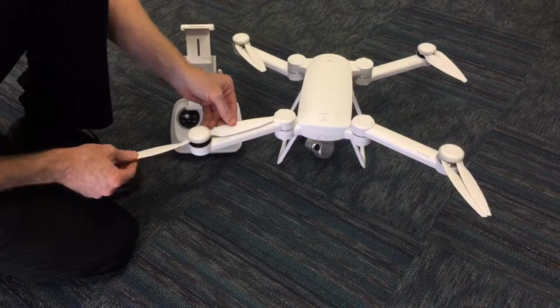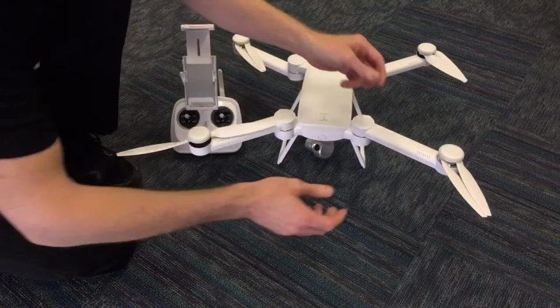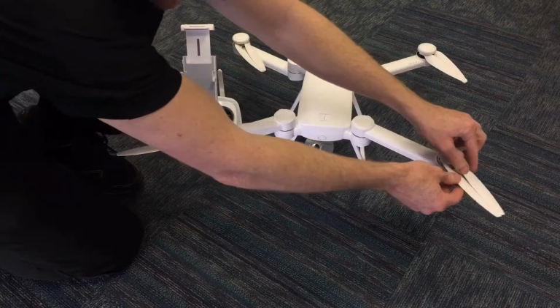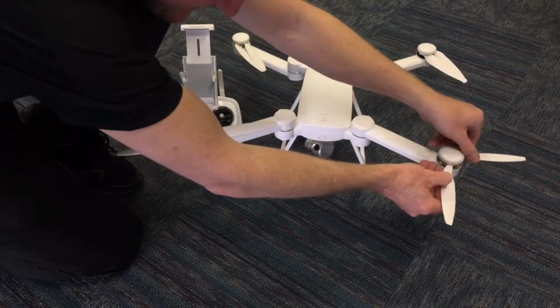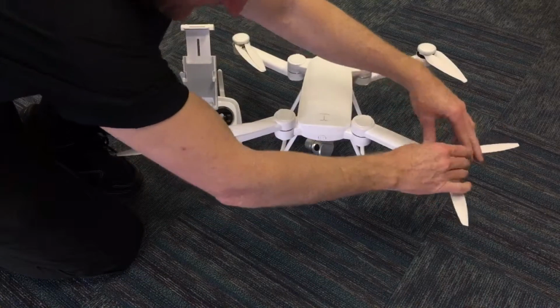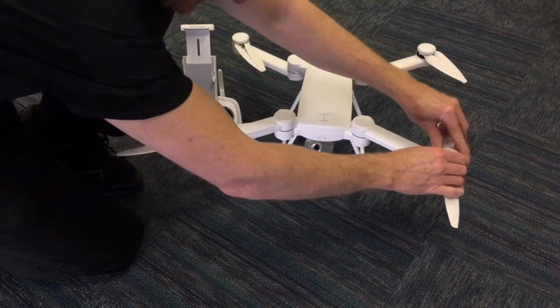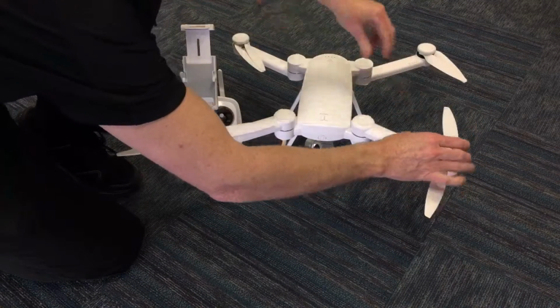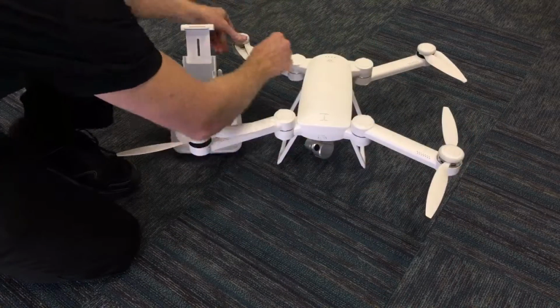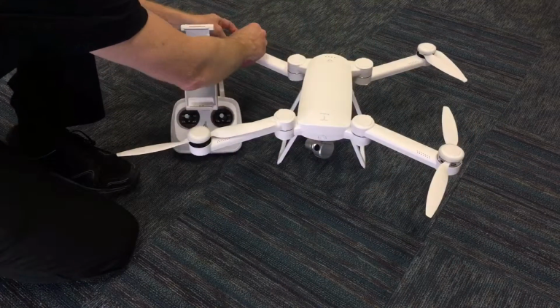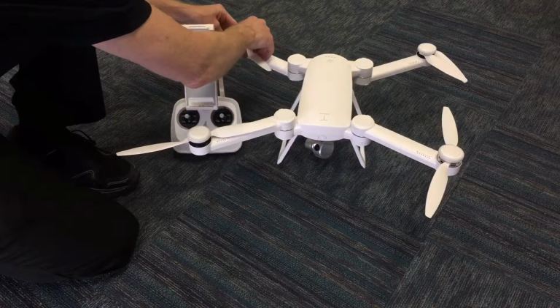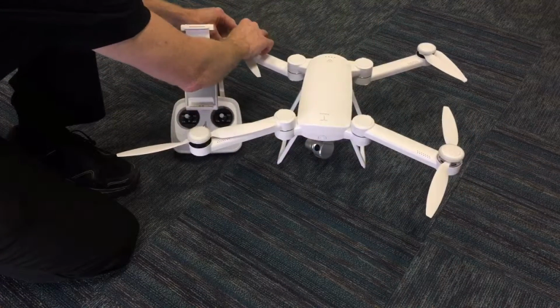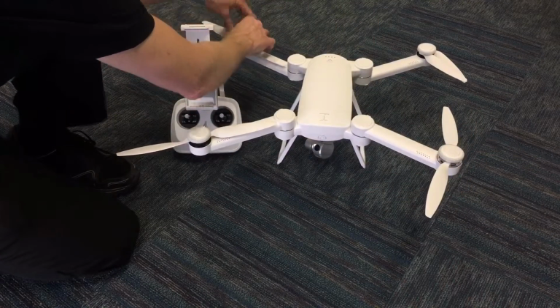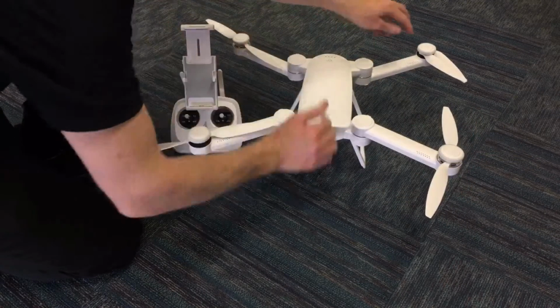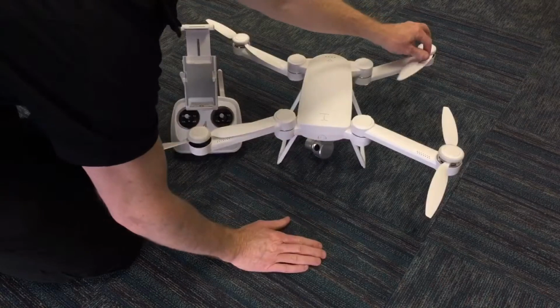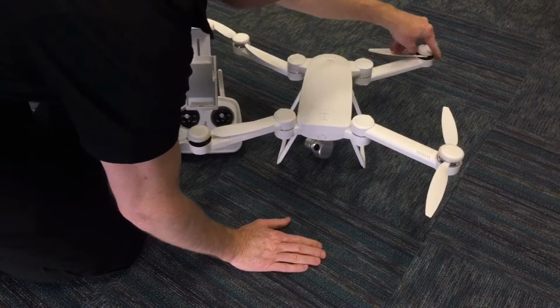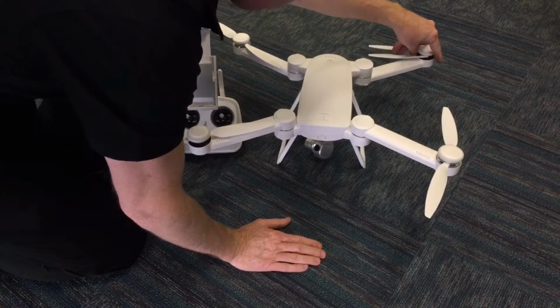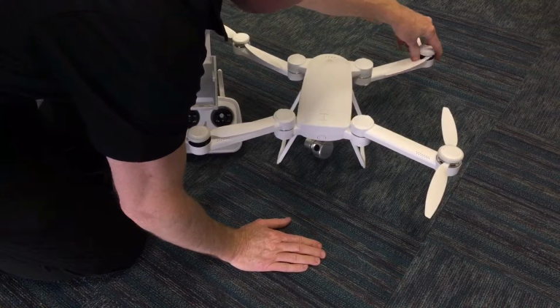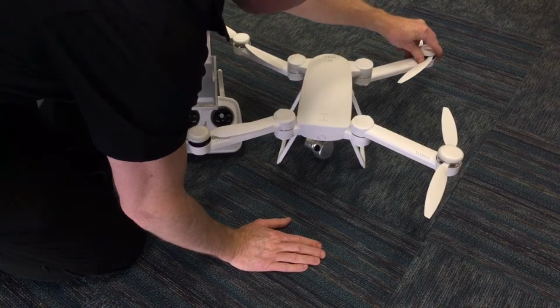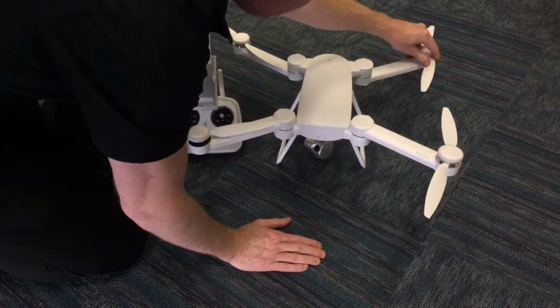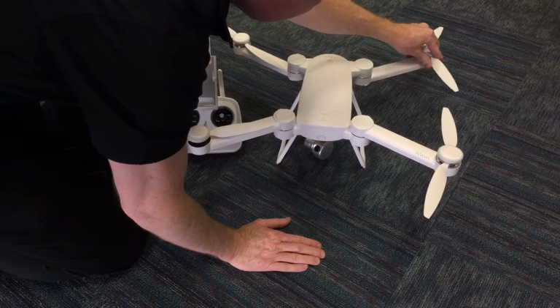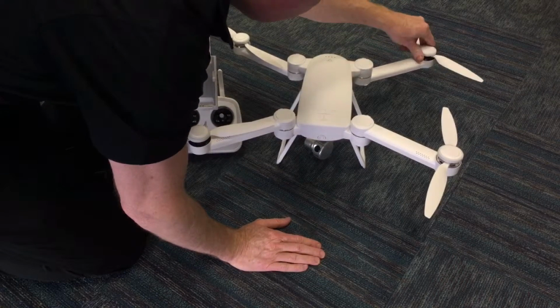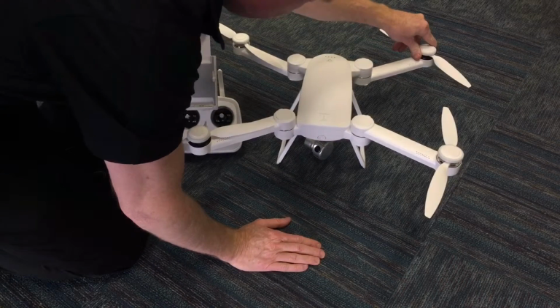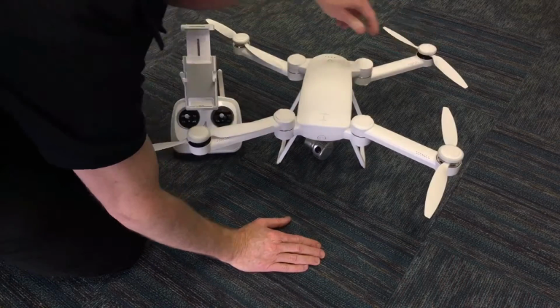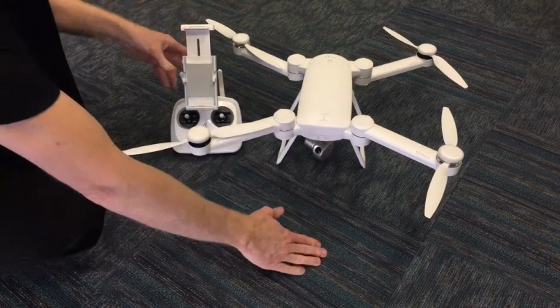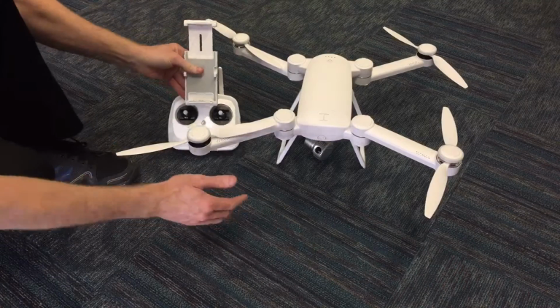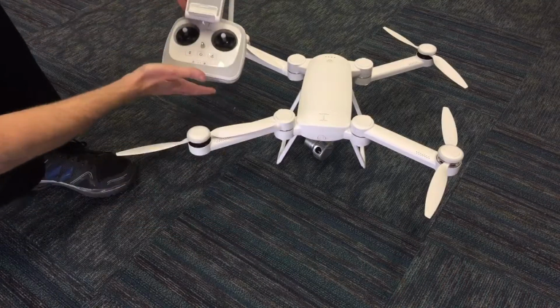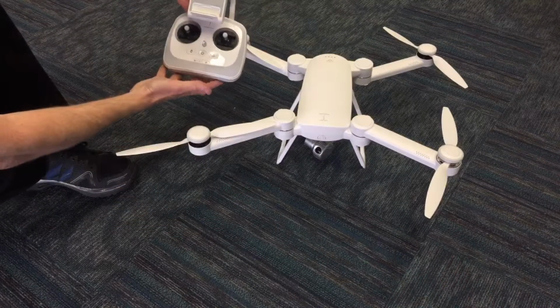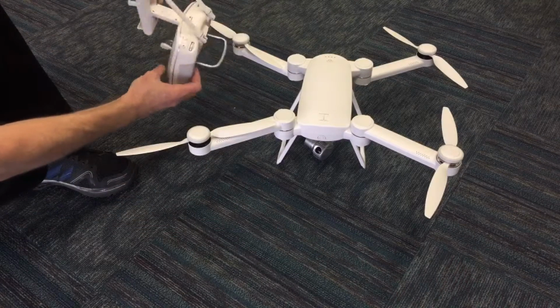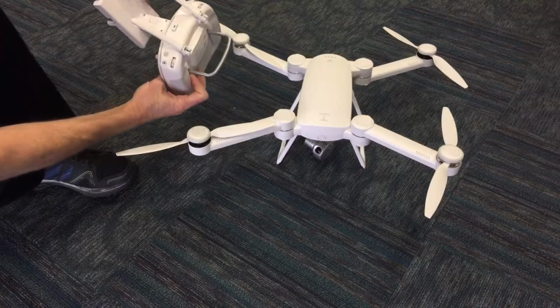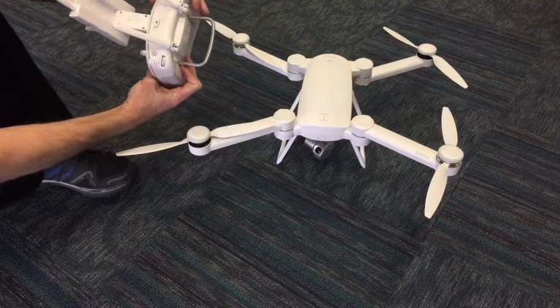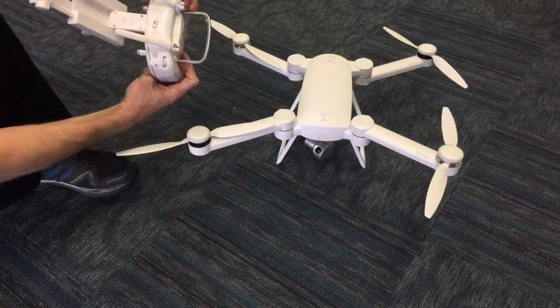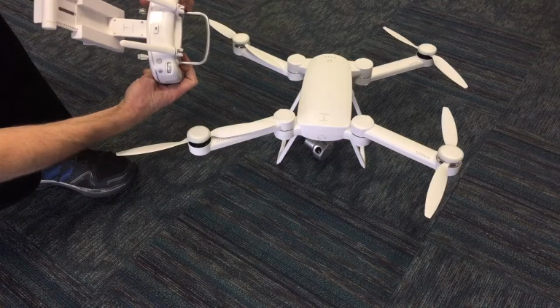The propellers actually just fold out — they'll likely just spin out whenever you go to take off, but for demonstration purposes I'll open them. The remote is pretty standard and actually has a yaw control and roll.